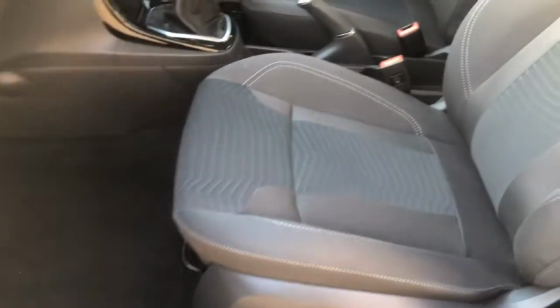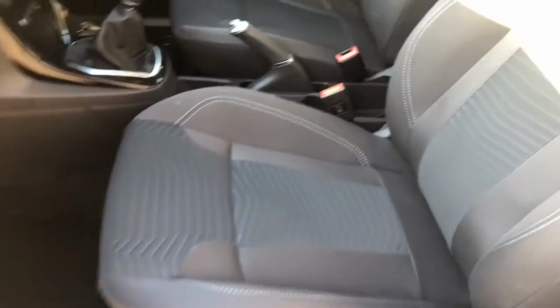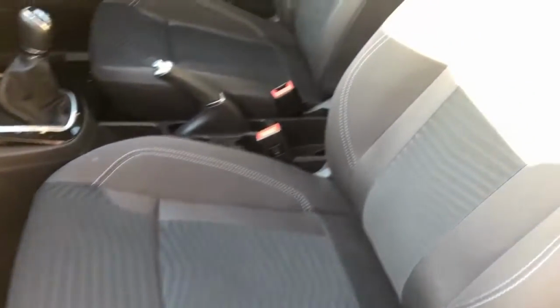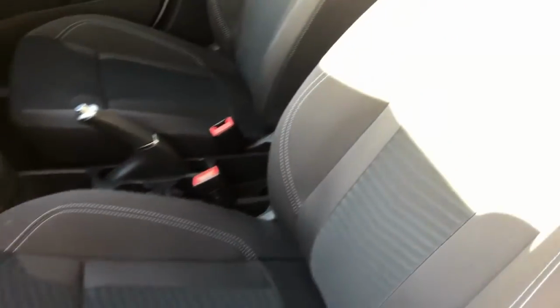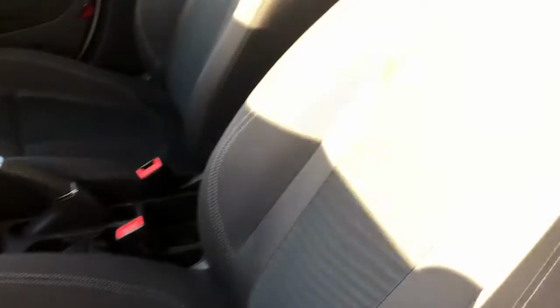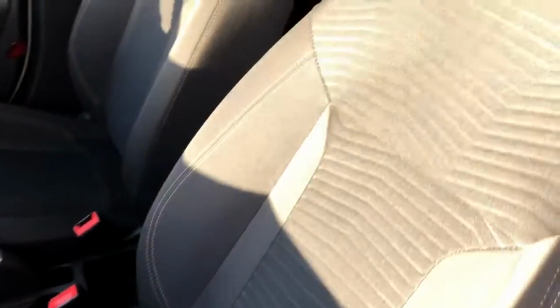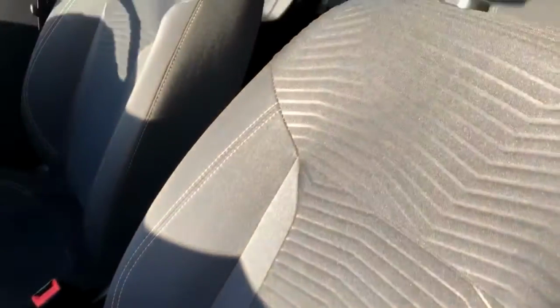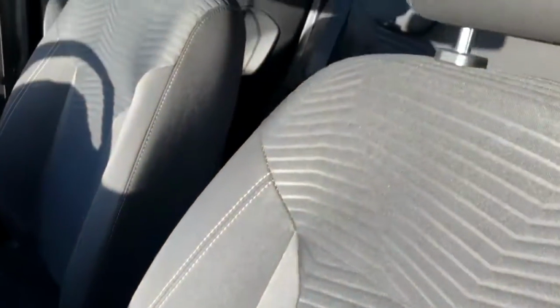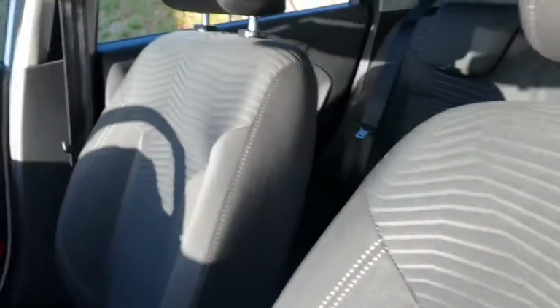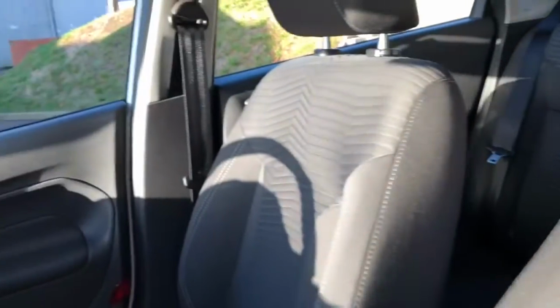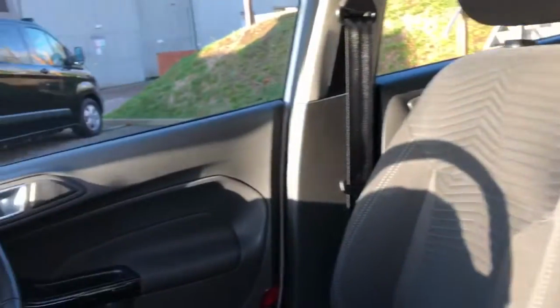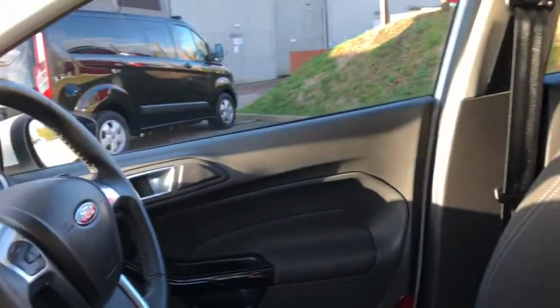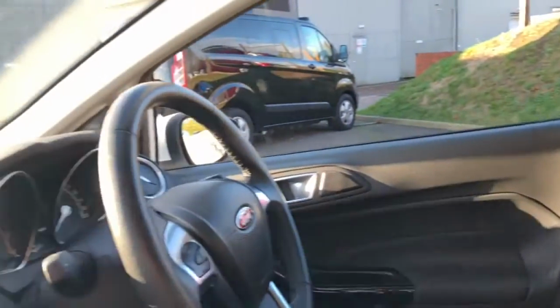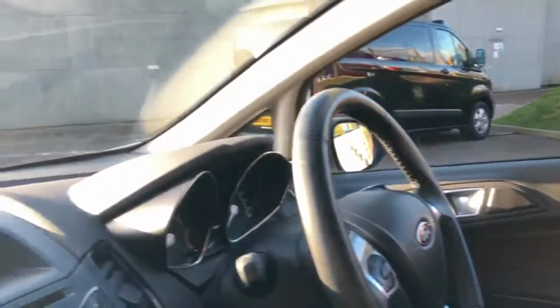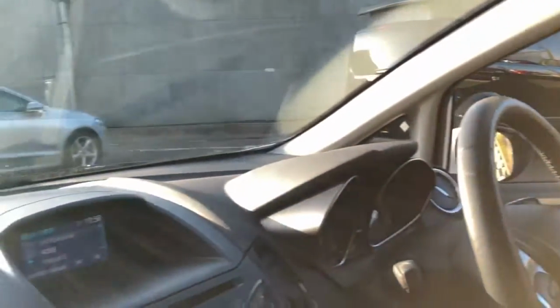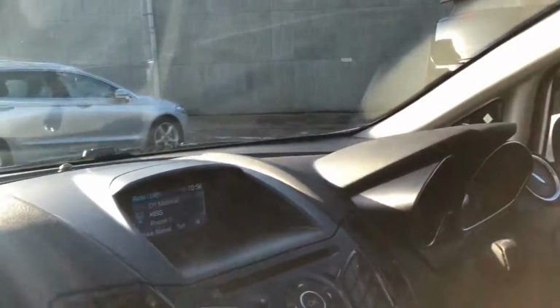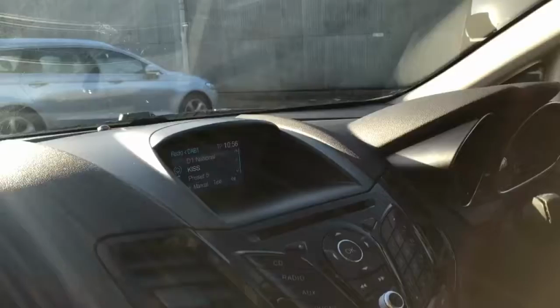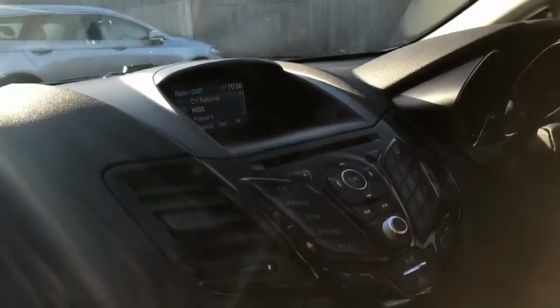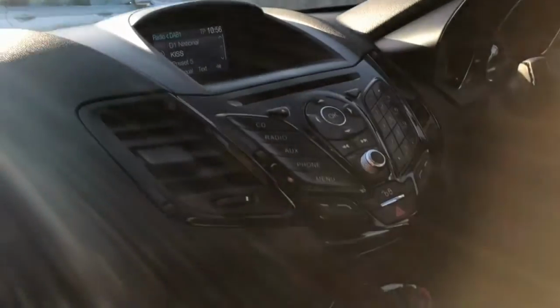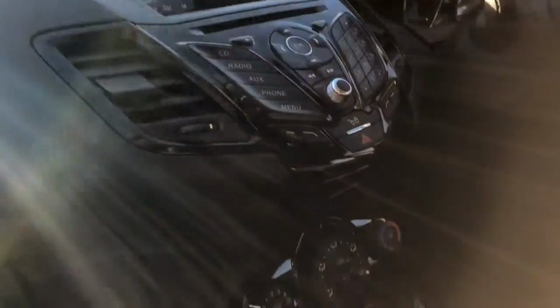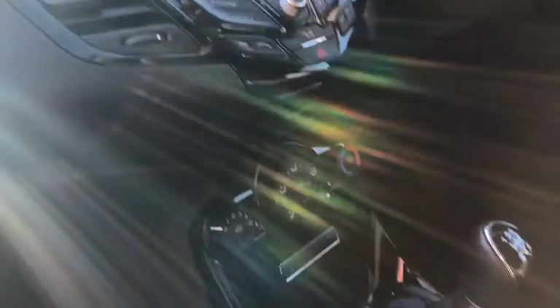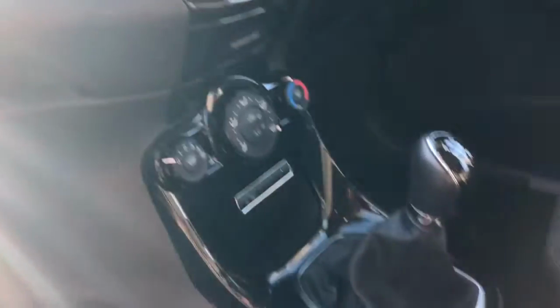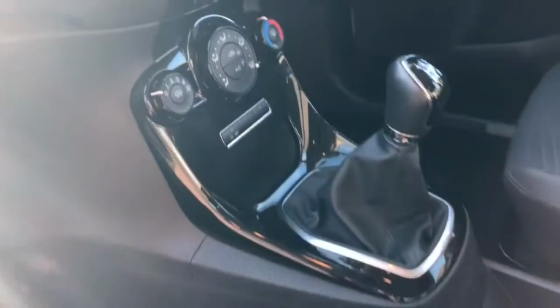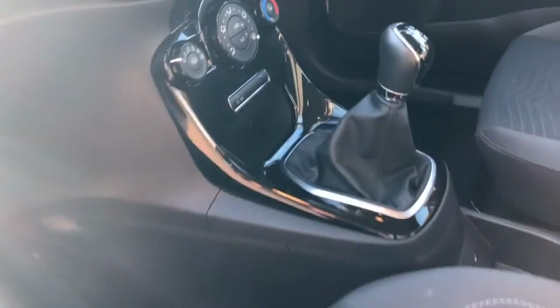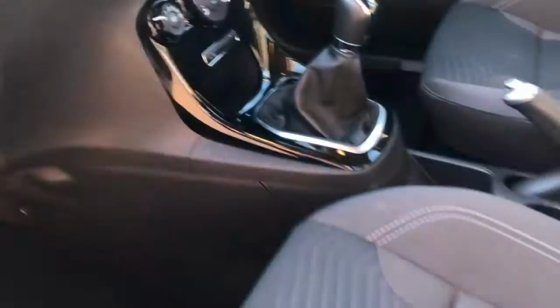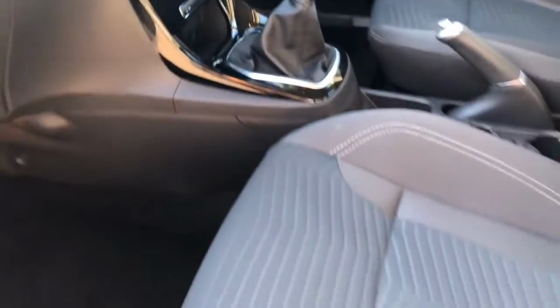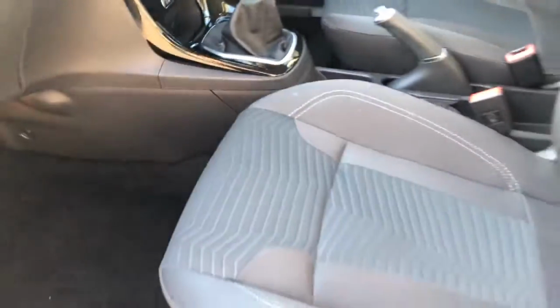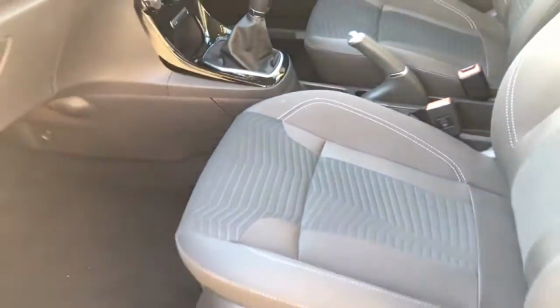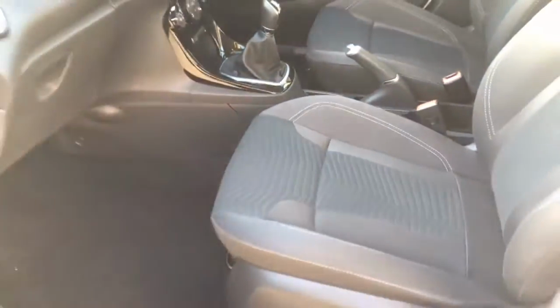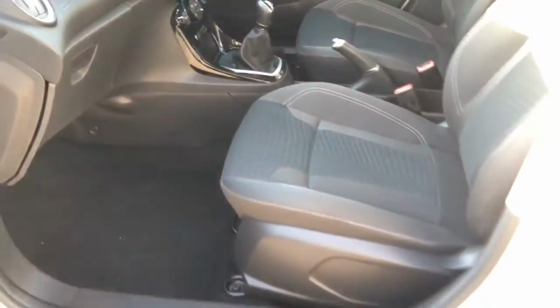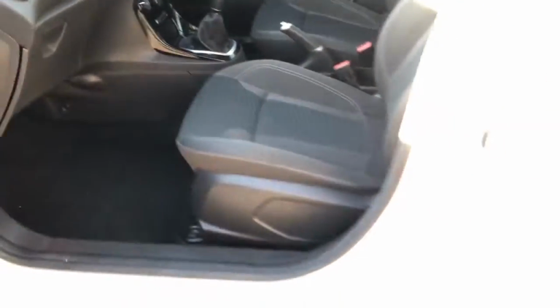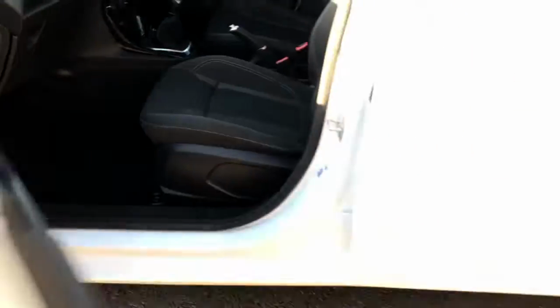So we've got the charcoal interior. Nice comfy seats. And as we move through, we've got the Ford audio system housing Sync for the voice control, and the five-speed gearbox.